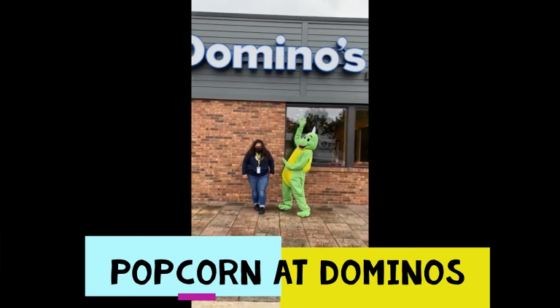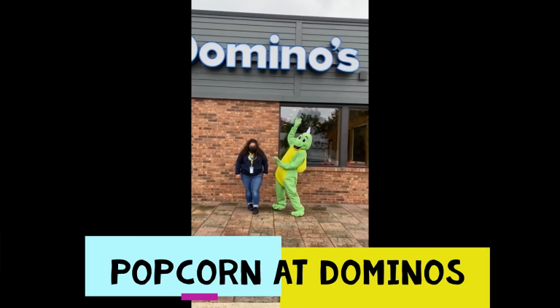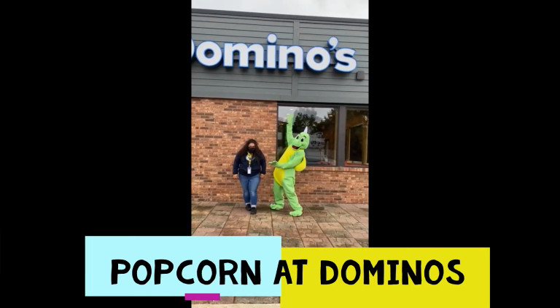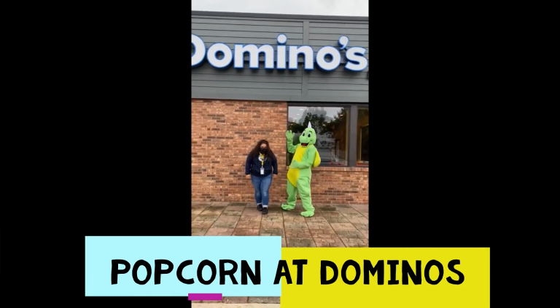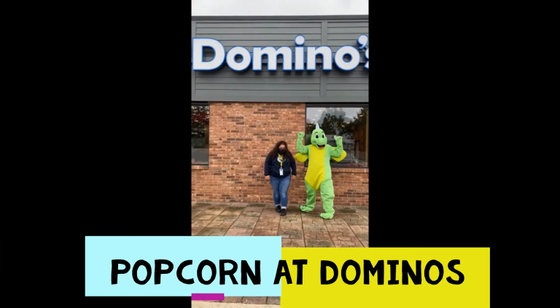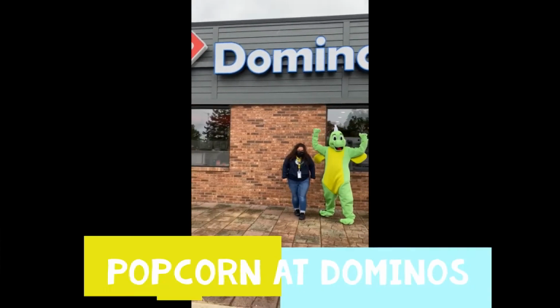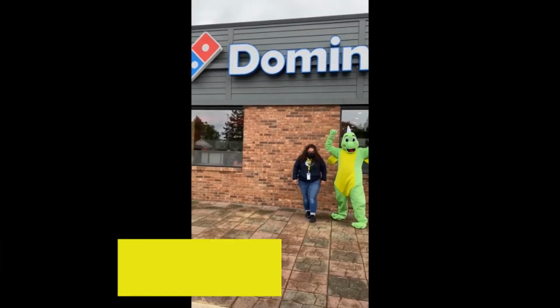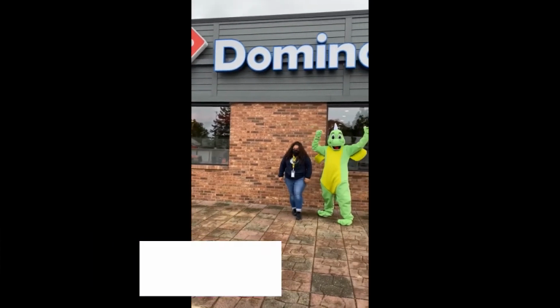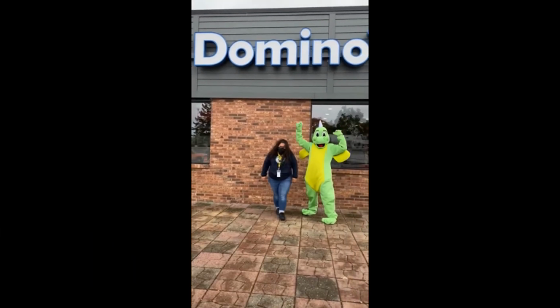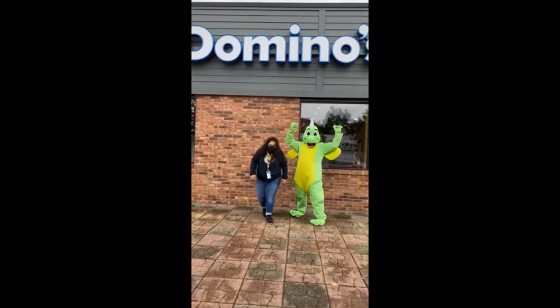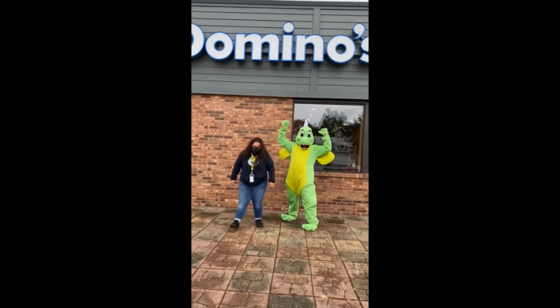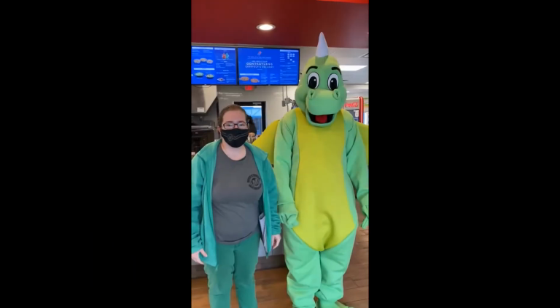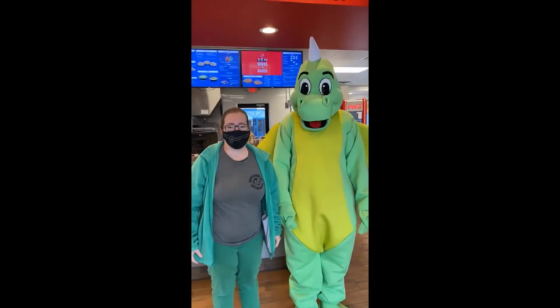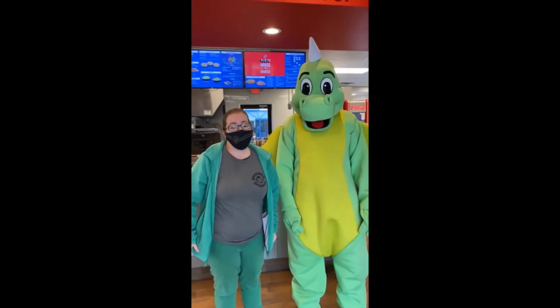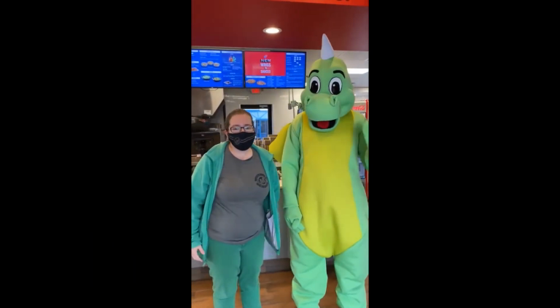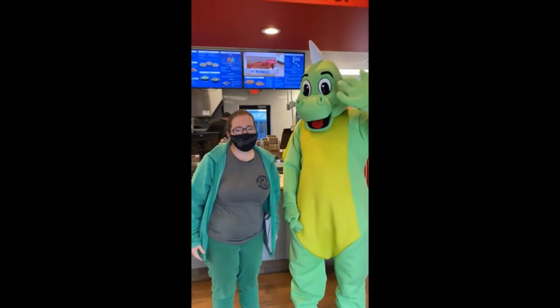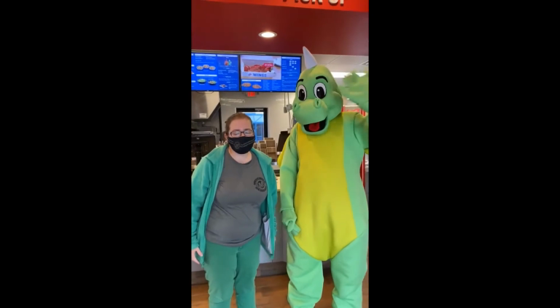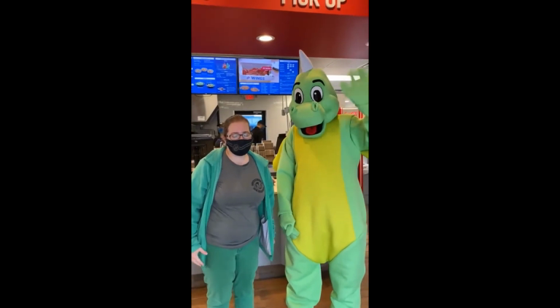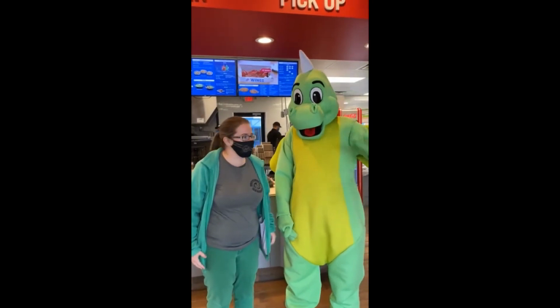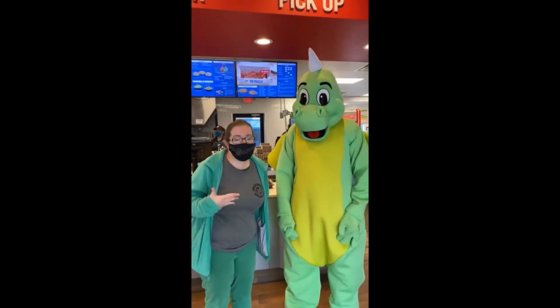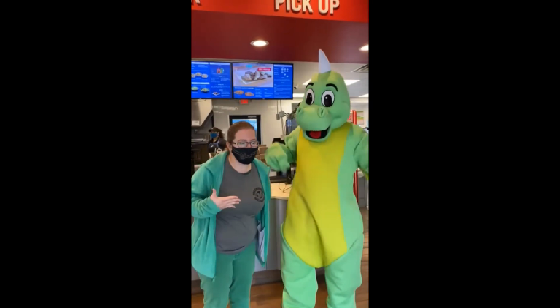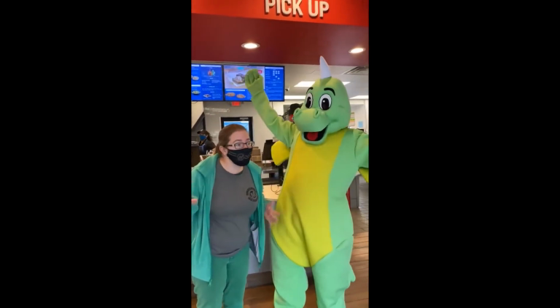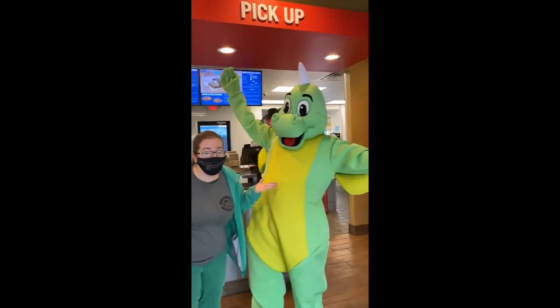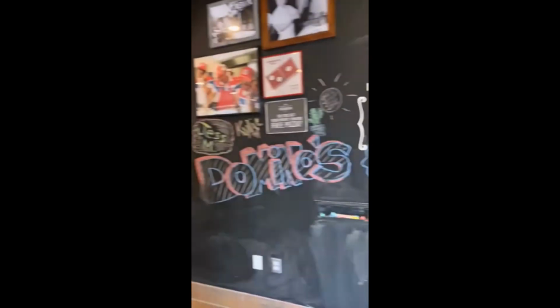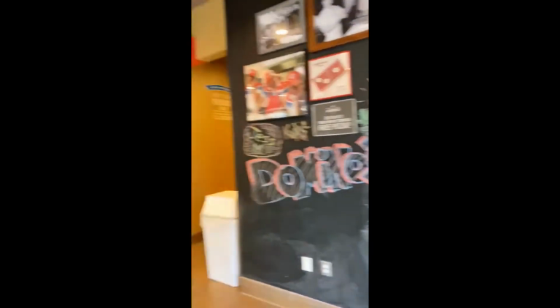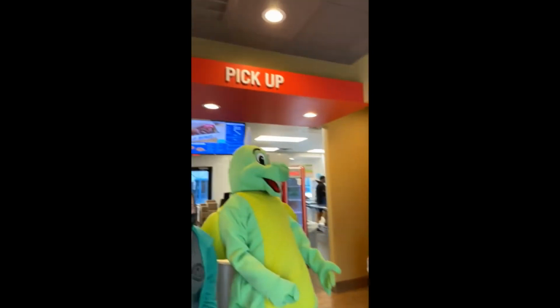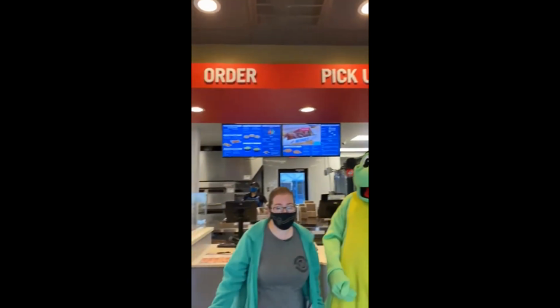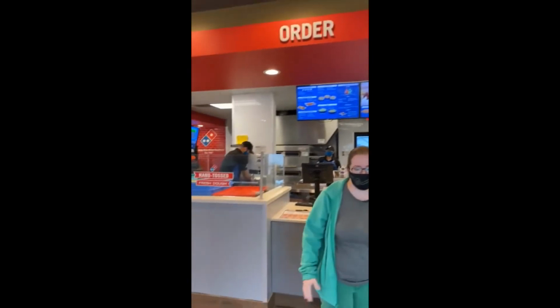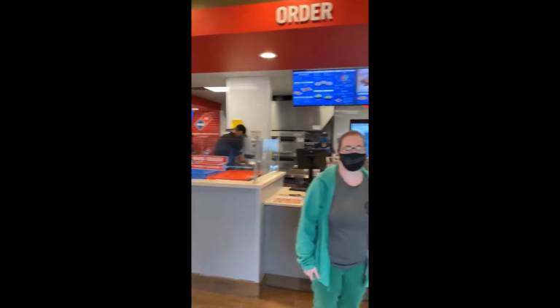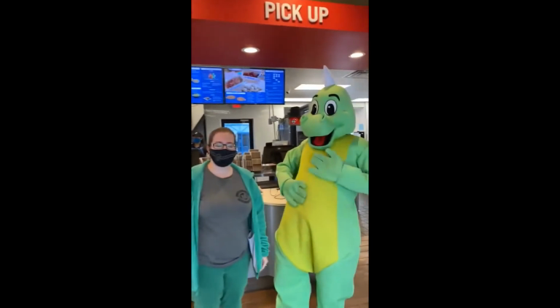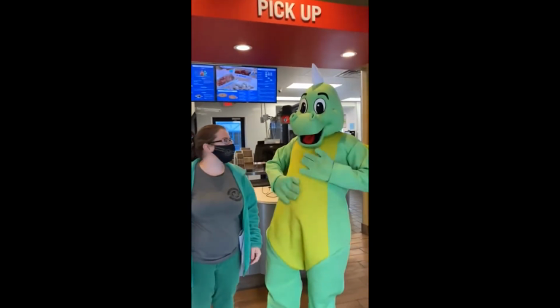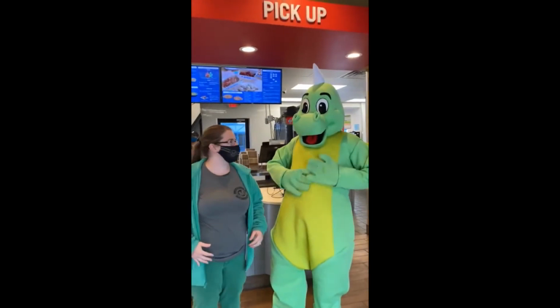We're at Domino's to make pizza with Popcorn! Hi, Mitchell families. It's Mrs. Paula here with Popcorn. Look where we are today — we're at Domino's and we're going to build our own pizza!